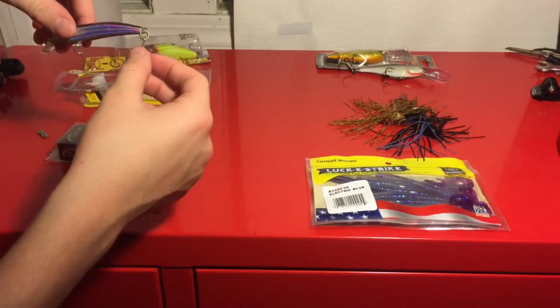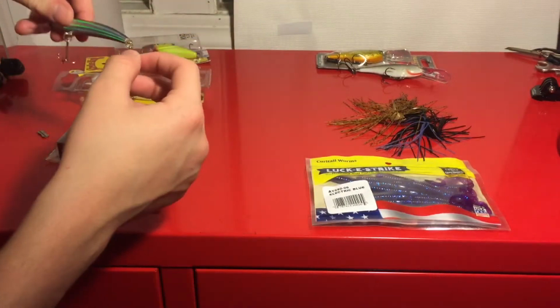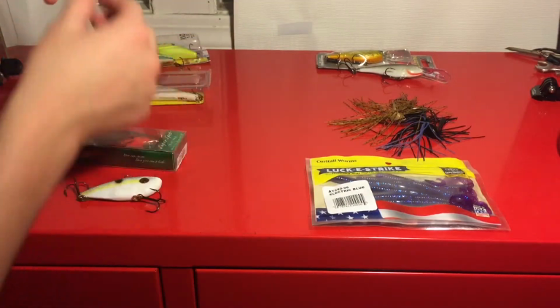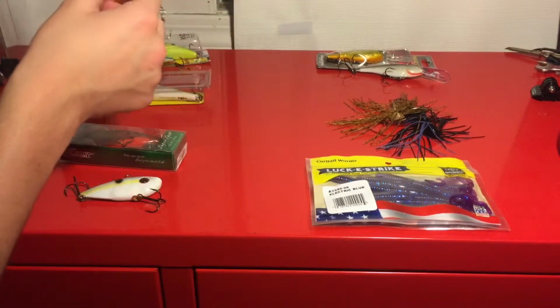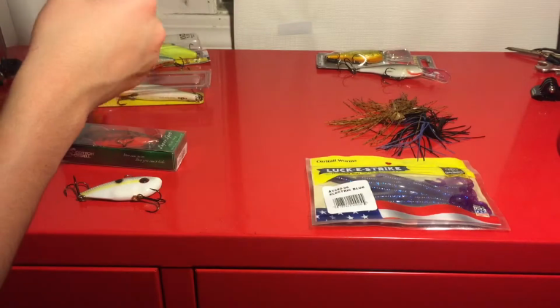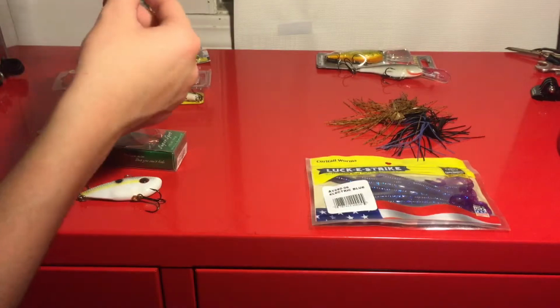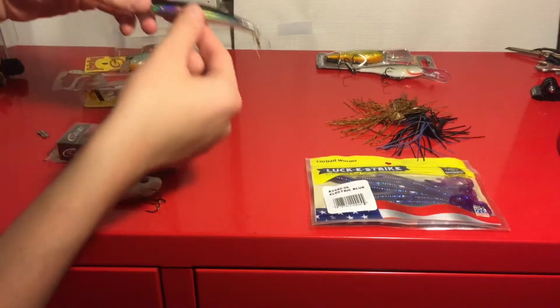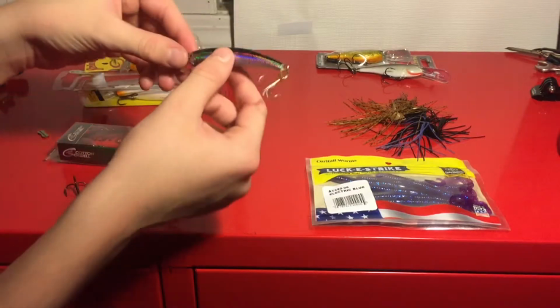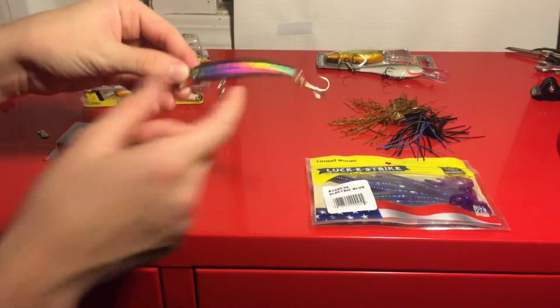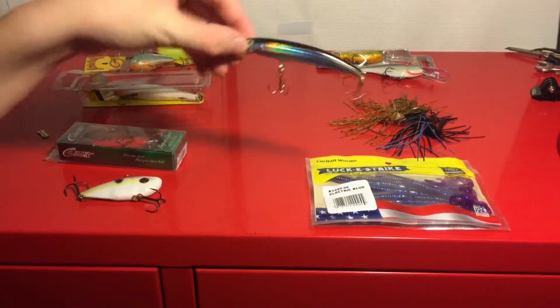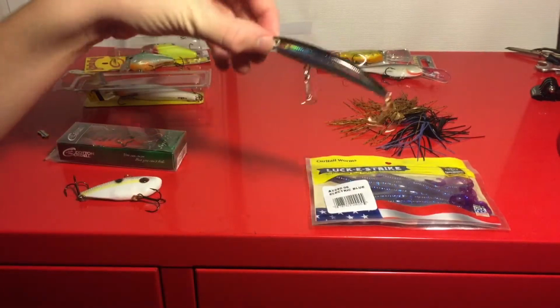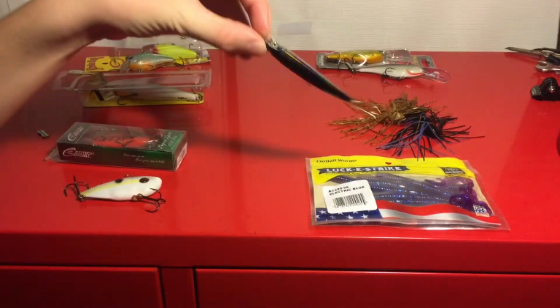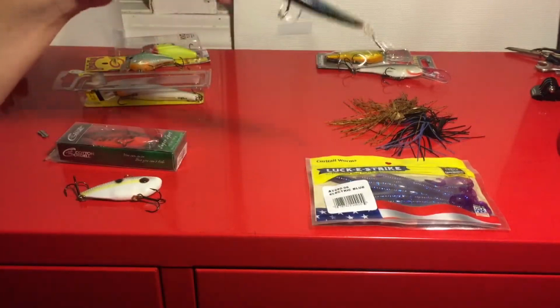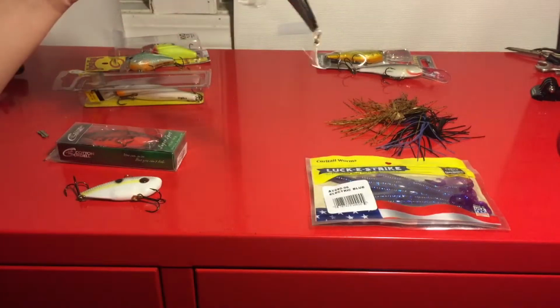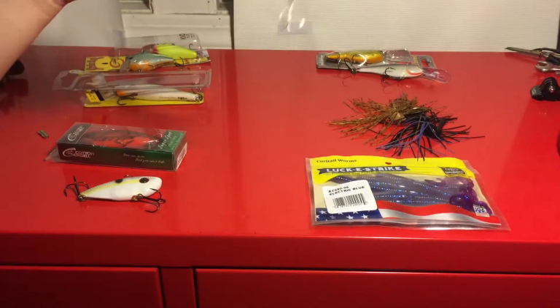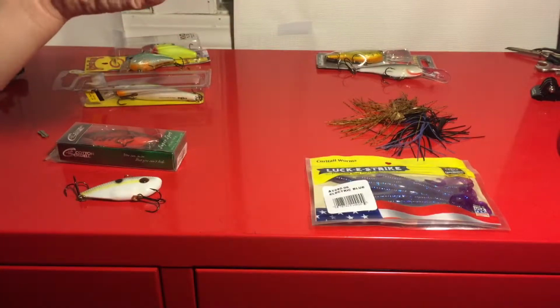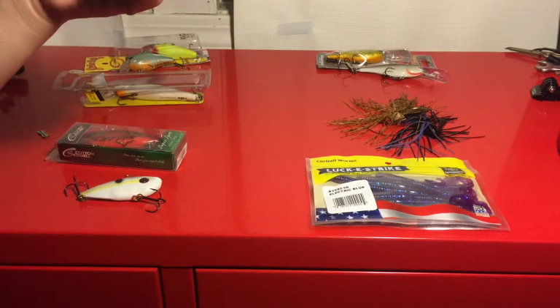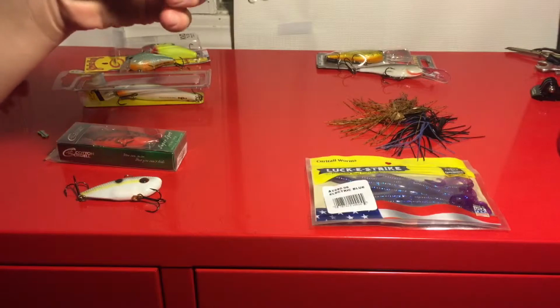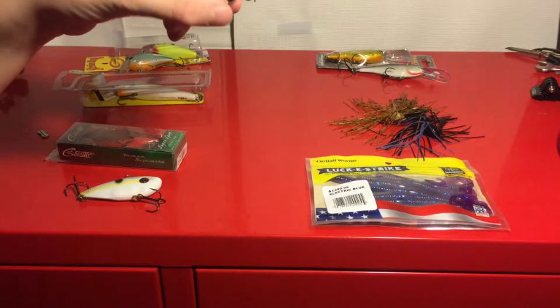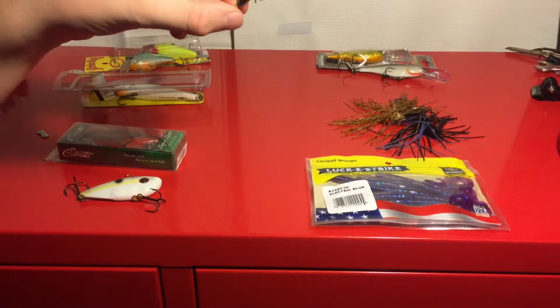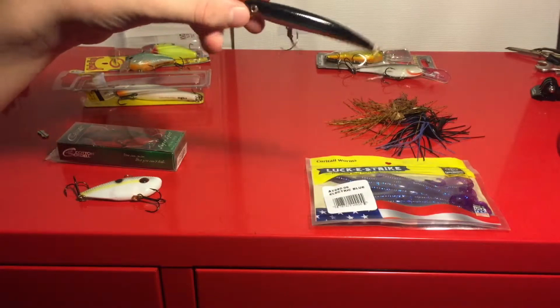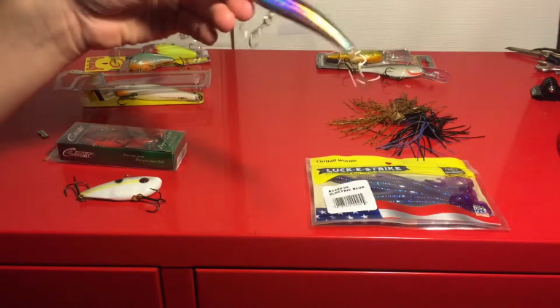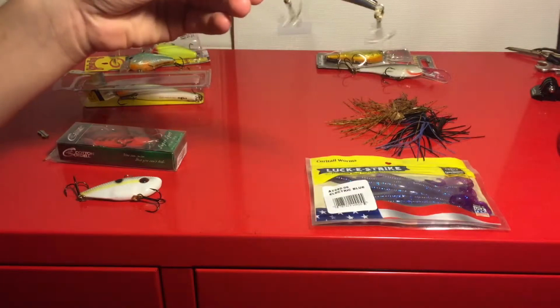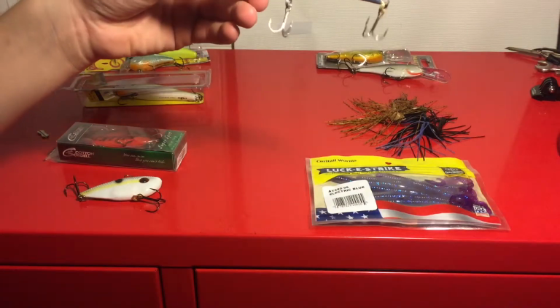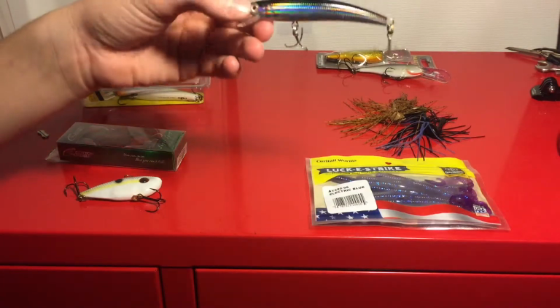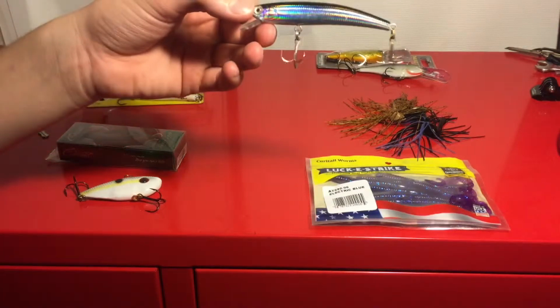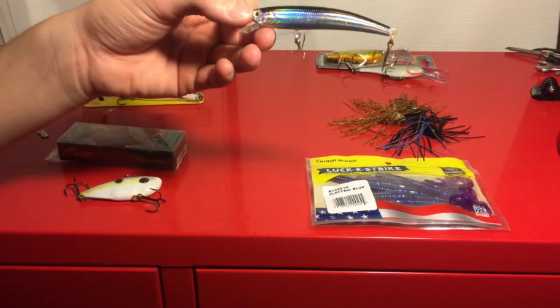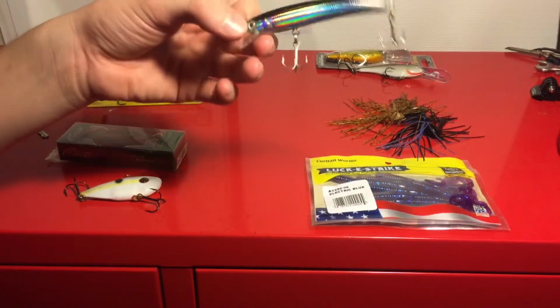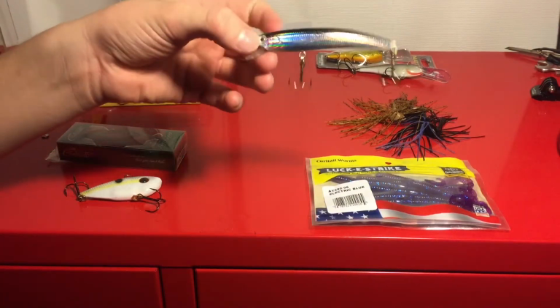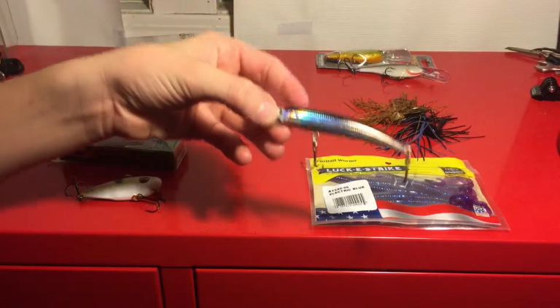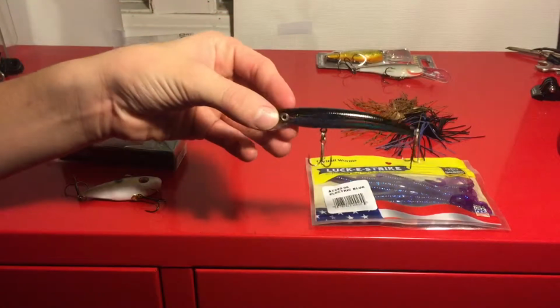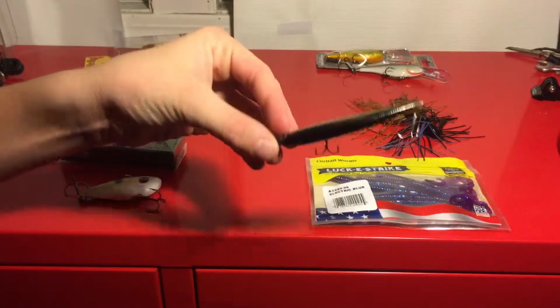The fifth bait I like to throw is a jerkbait. Basically they're just suspending baits. You give it twitch, twitch, pause, twitch, pause, twitch, twitch, pause, twitch, pause.